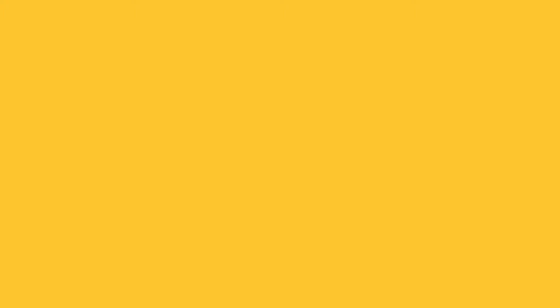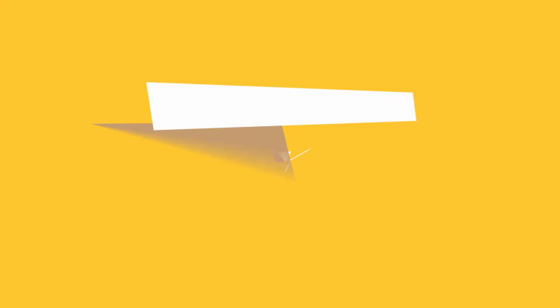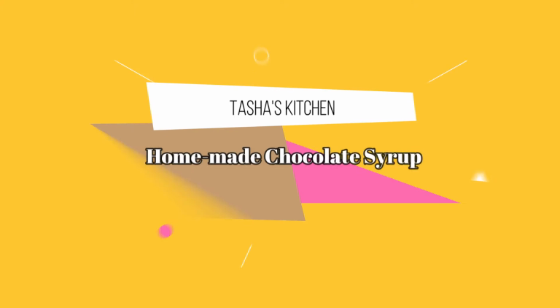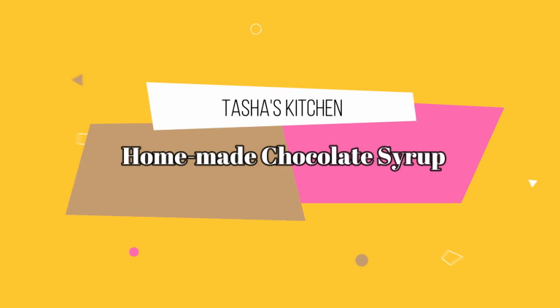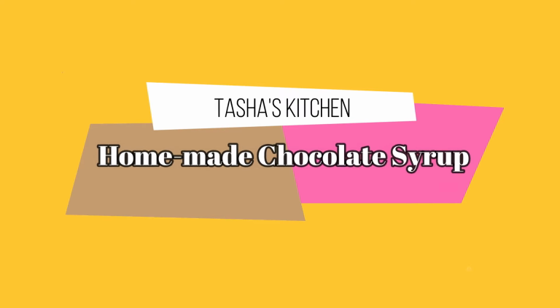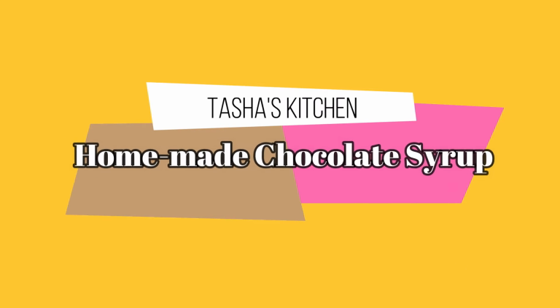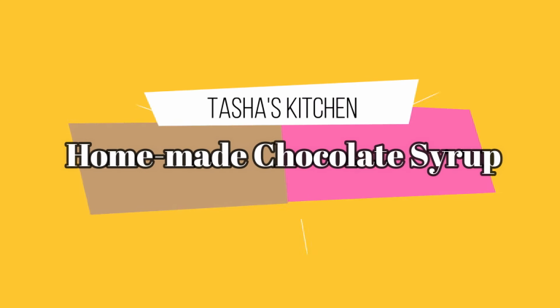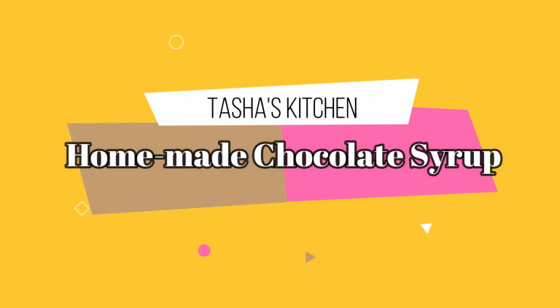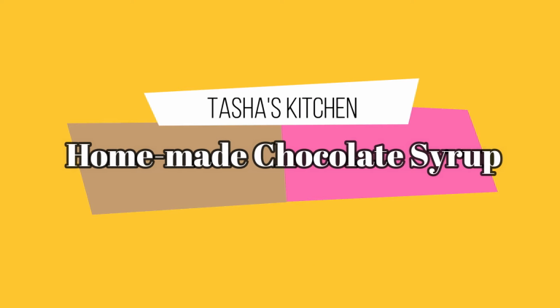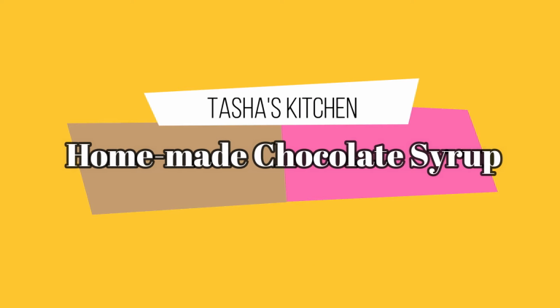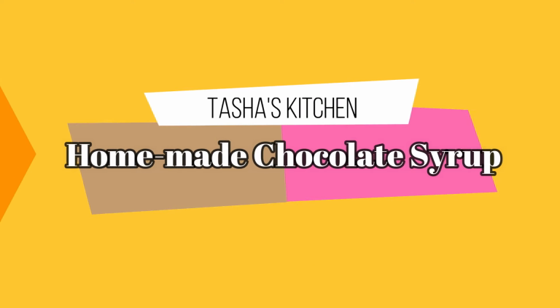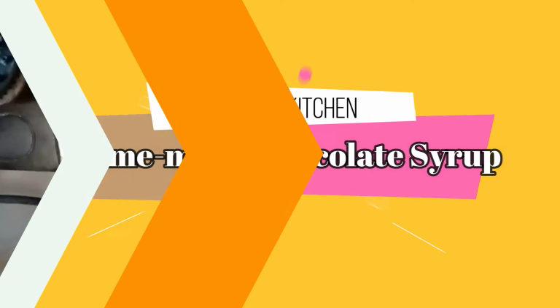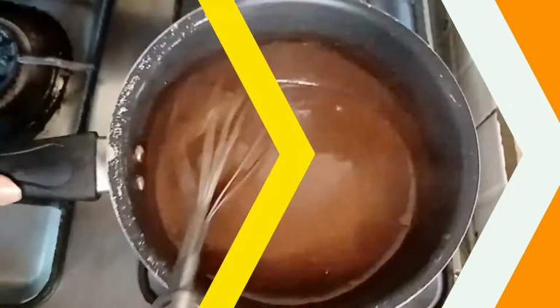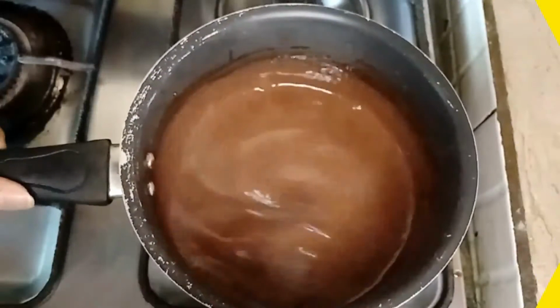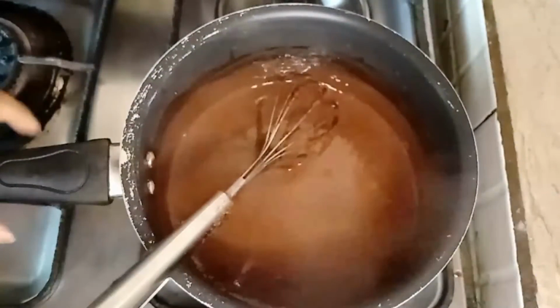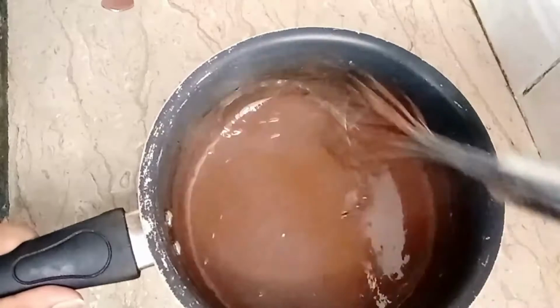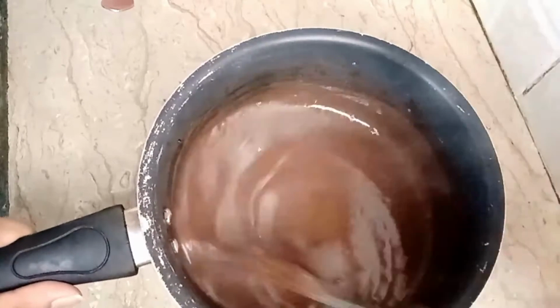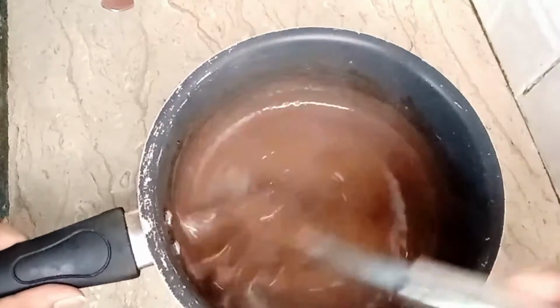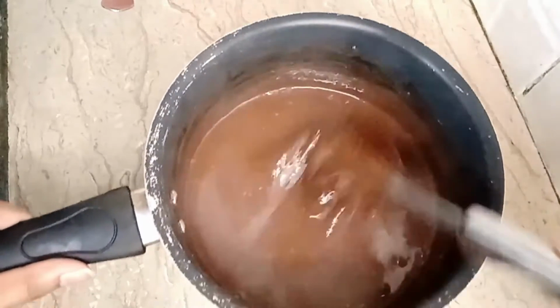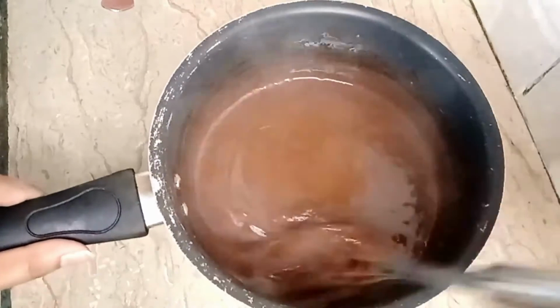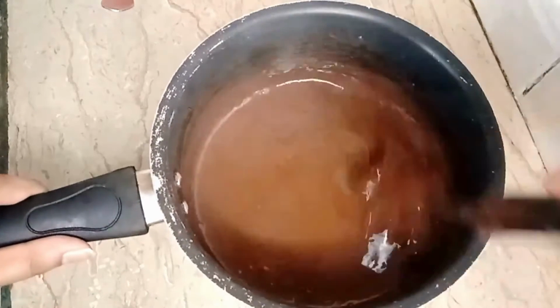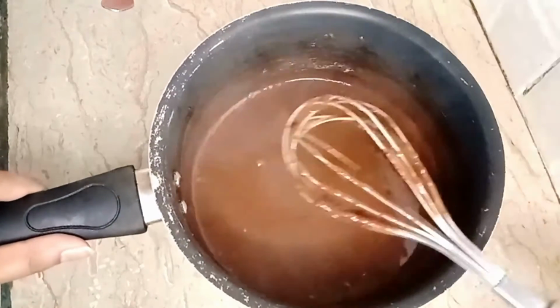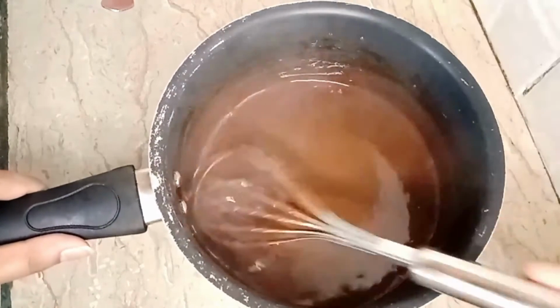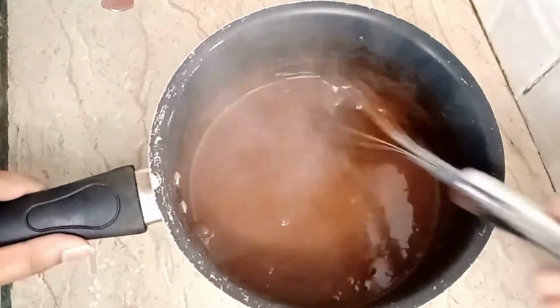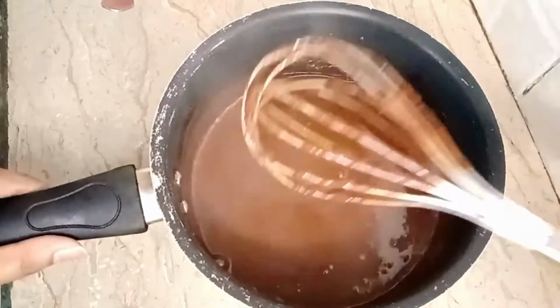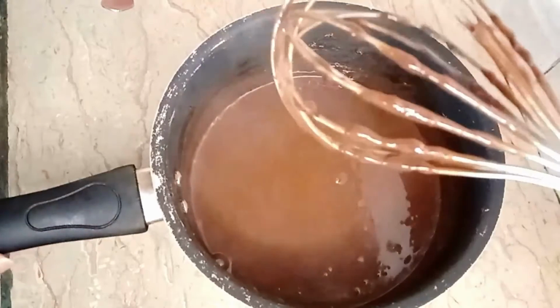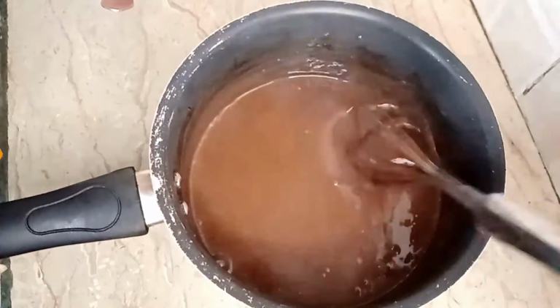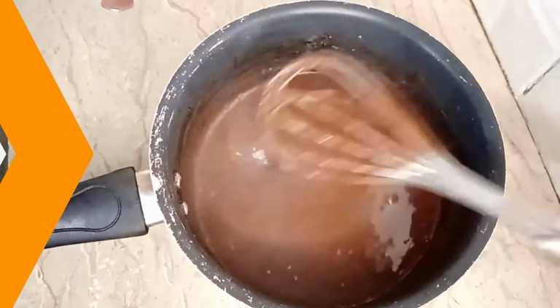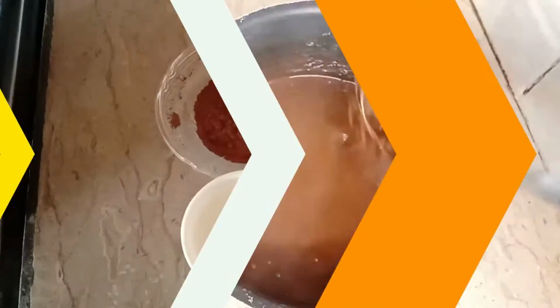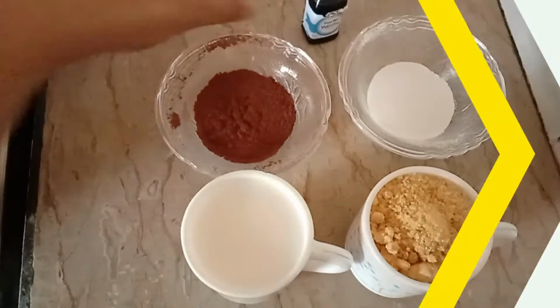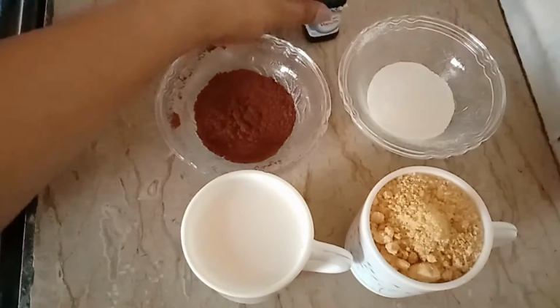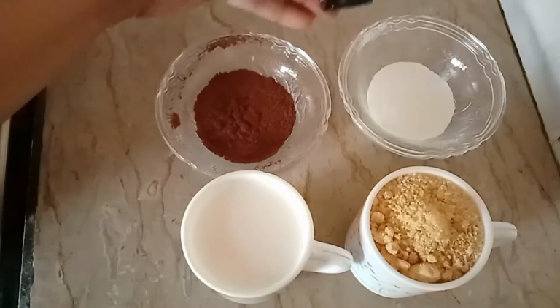Hello everyone, welcome to Tasha's Kitchen! Today we are making a very nice homemade chocolate syrup which is very fast and easy to make. So let's go ahead and get started.